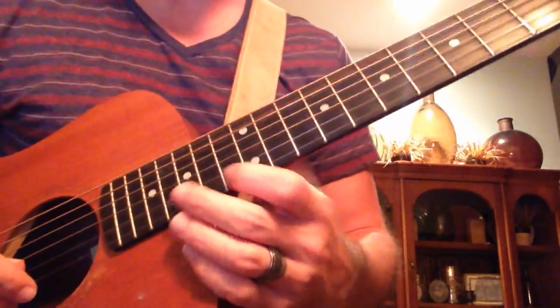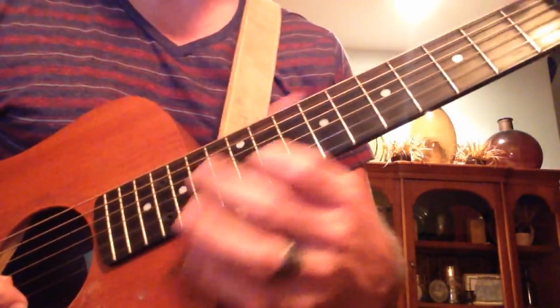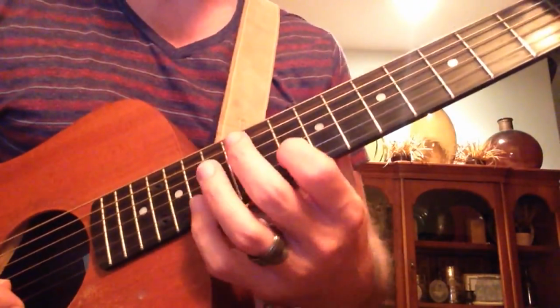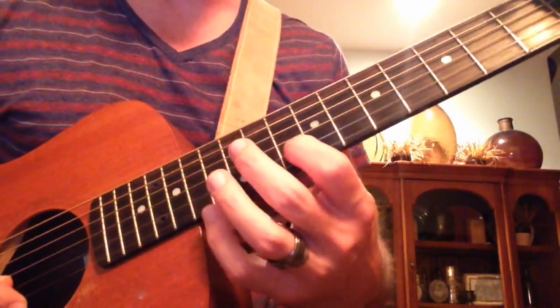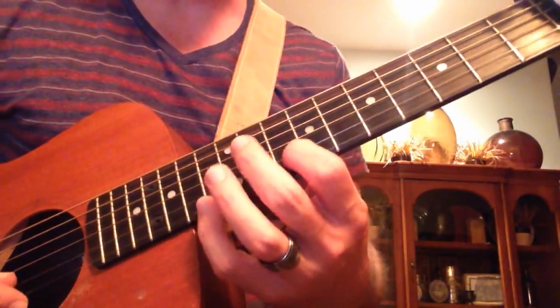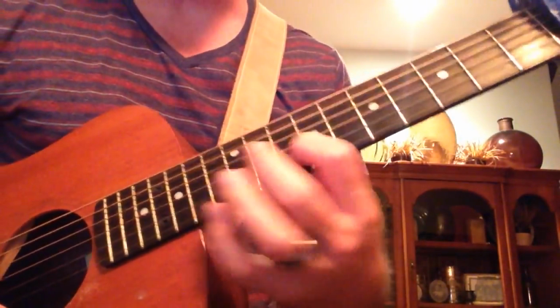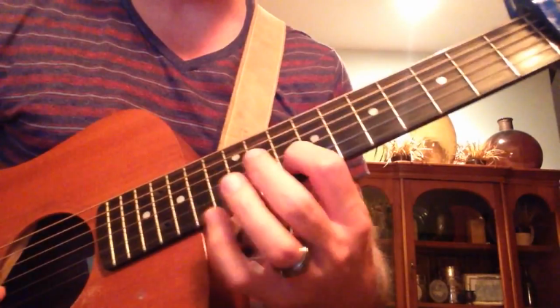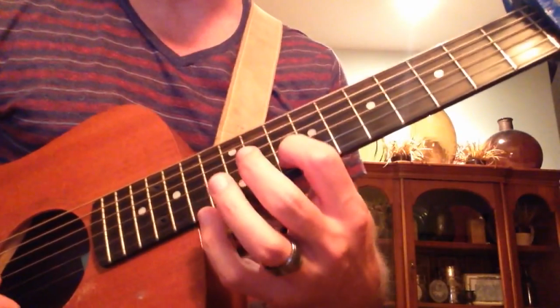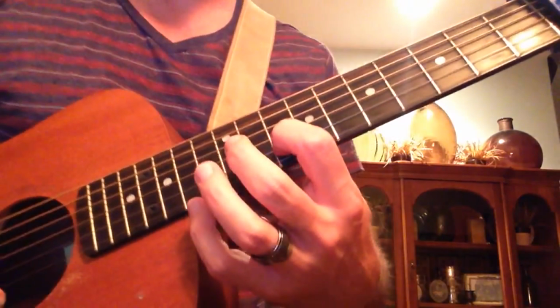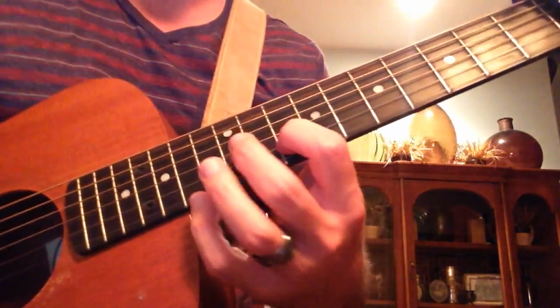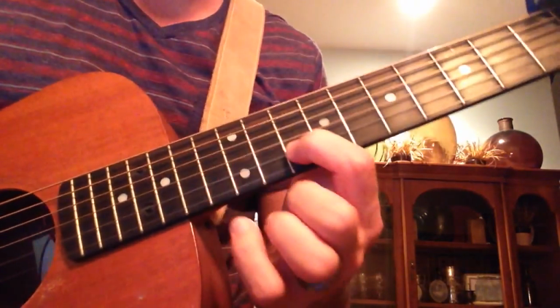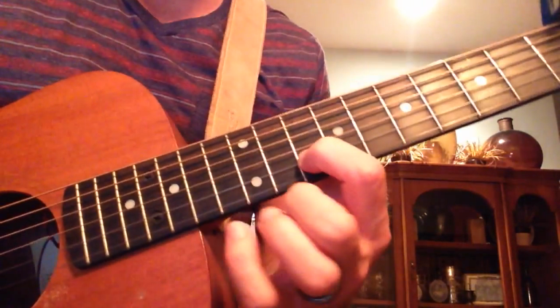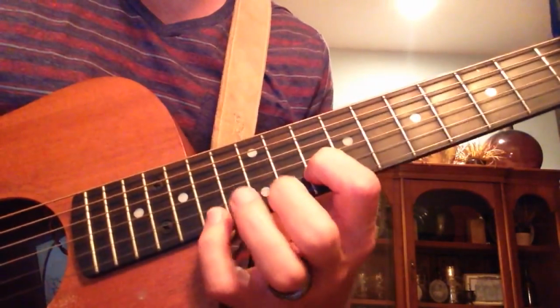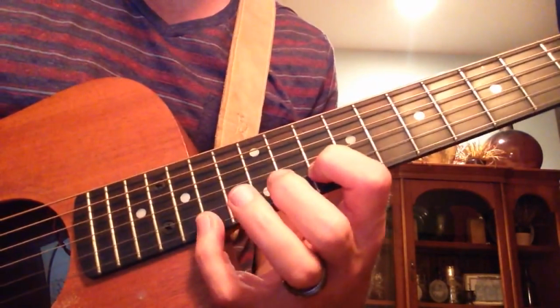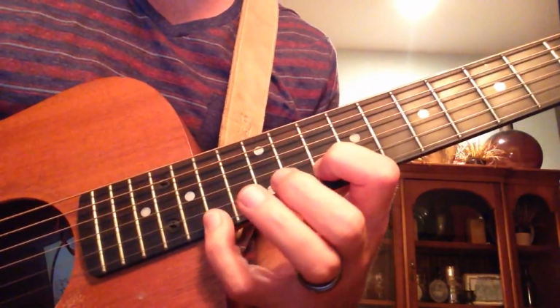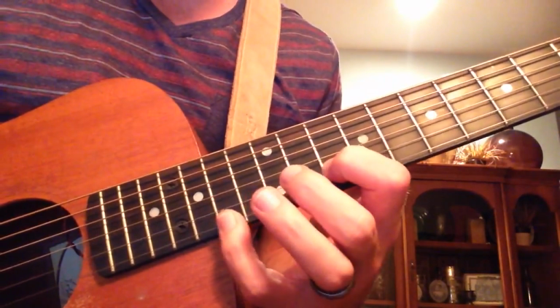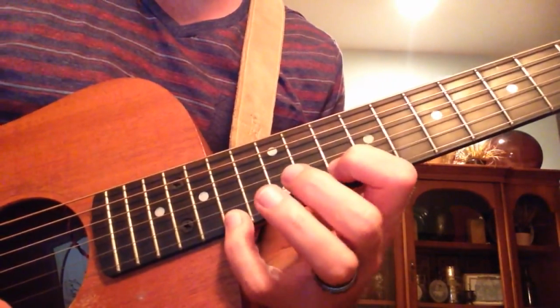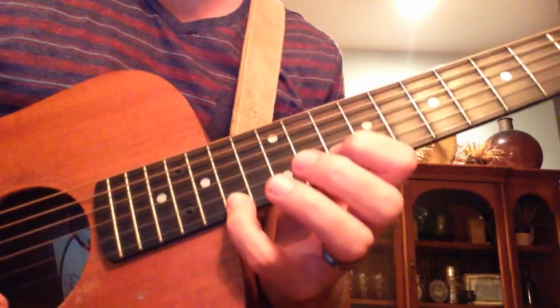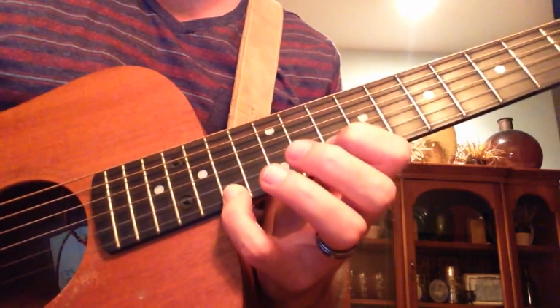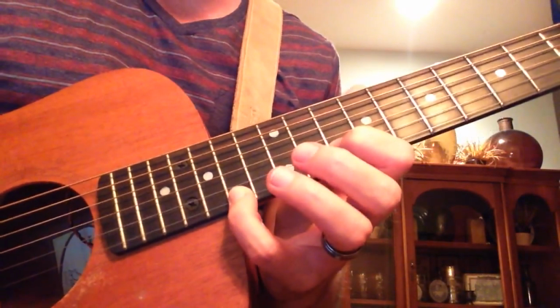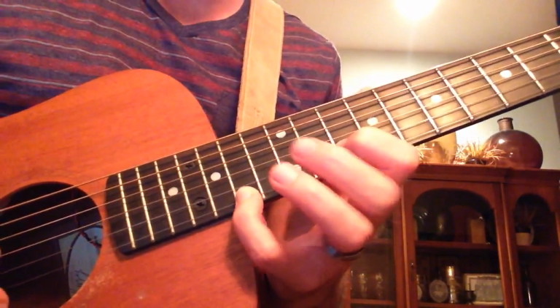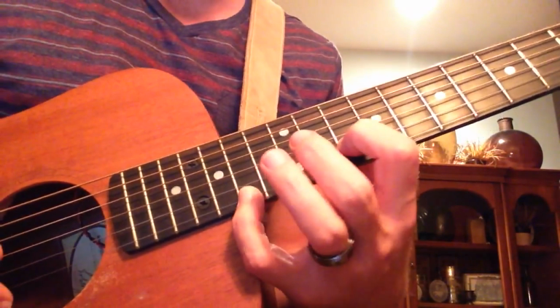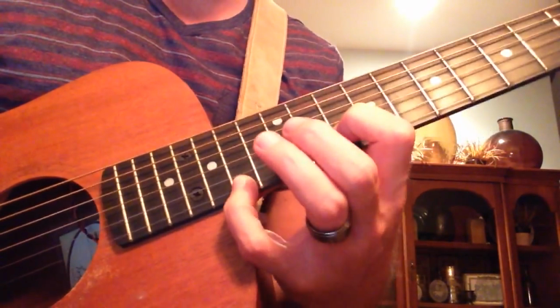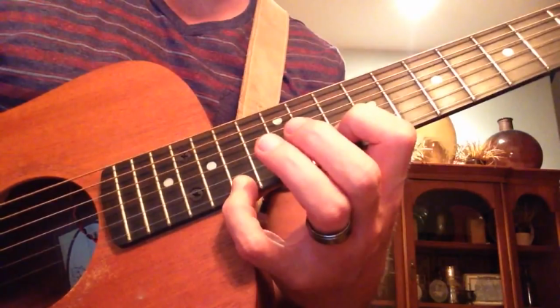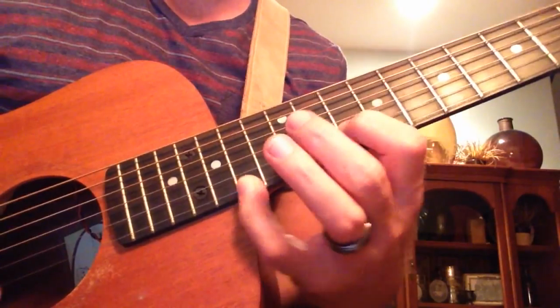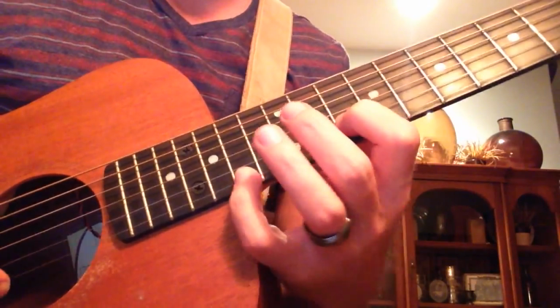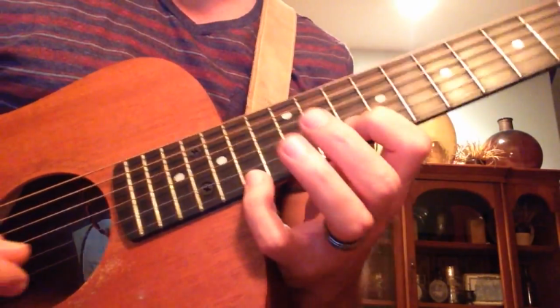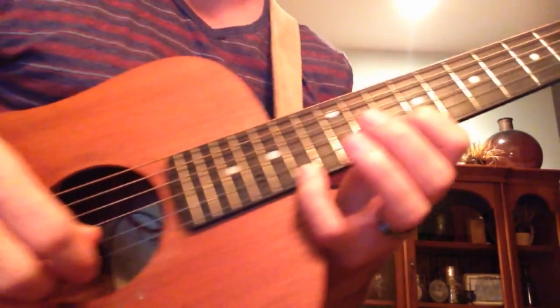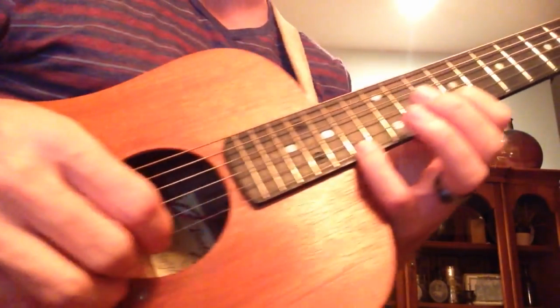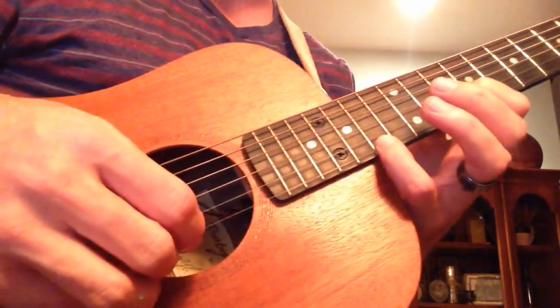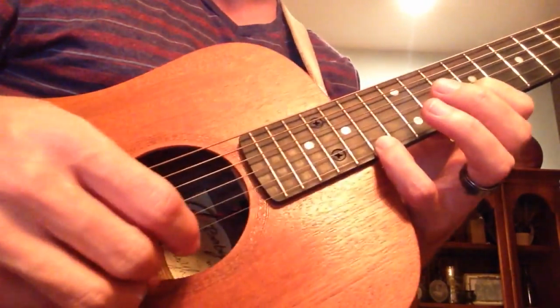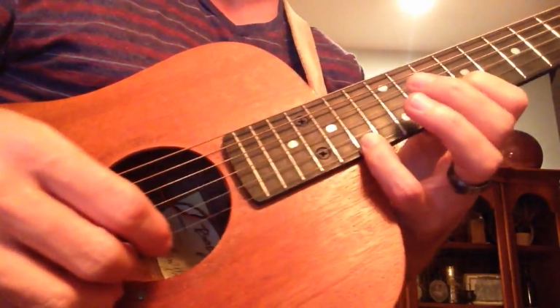So you're going to come in on the 10th fret, the pointer finger on the B string, and then you're going to play the 12th fret, 14th fret, with the pinky. You're going to finger pick it, put some delay.